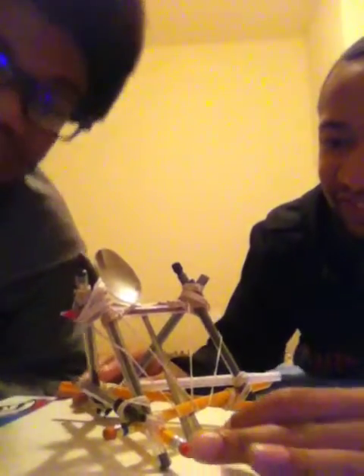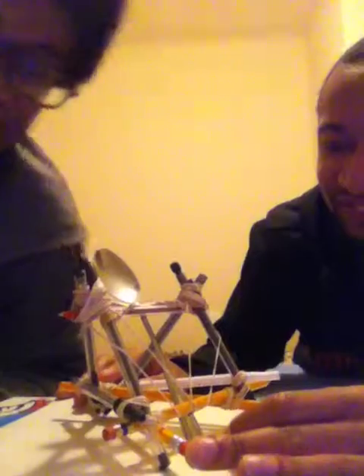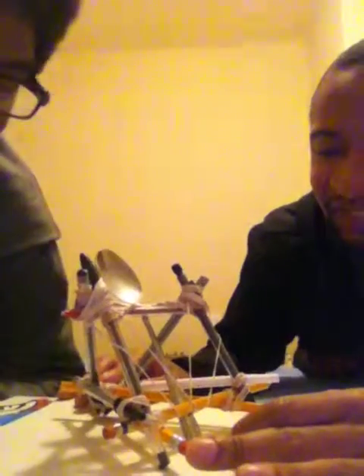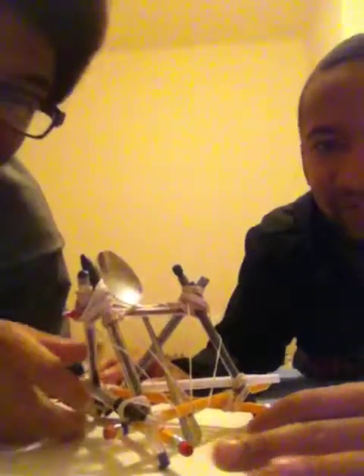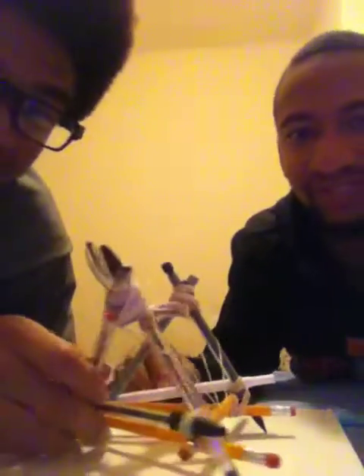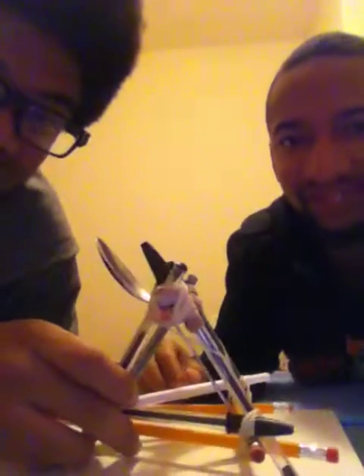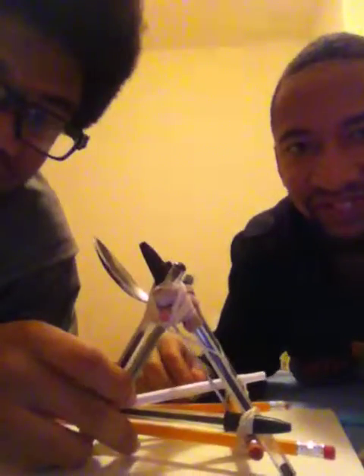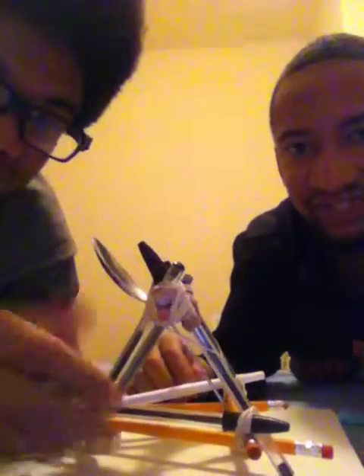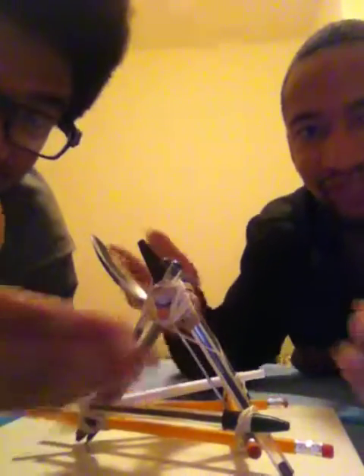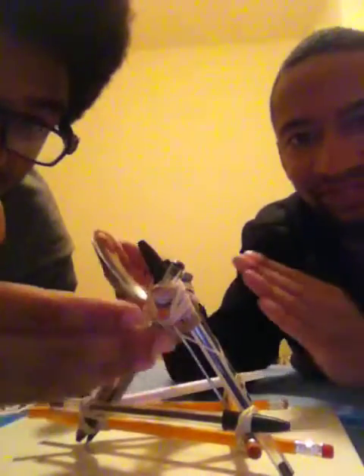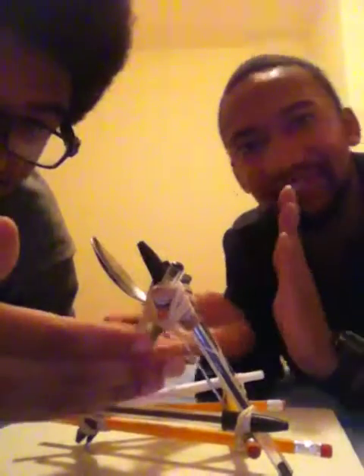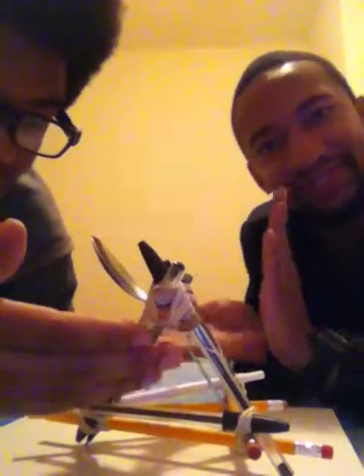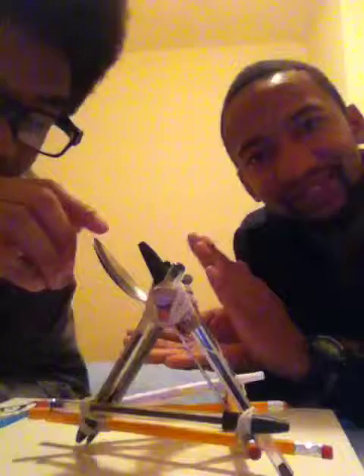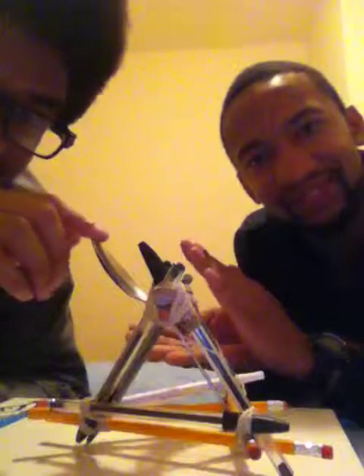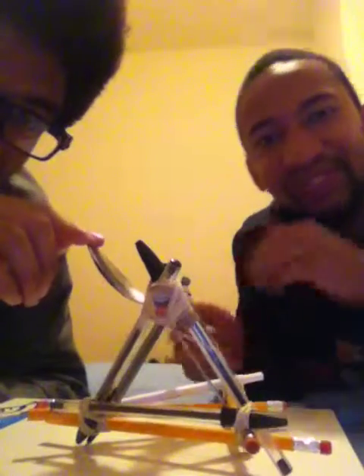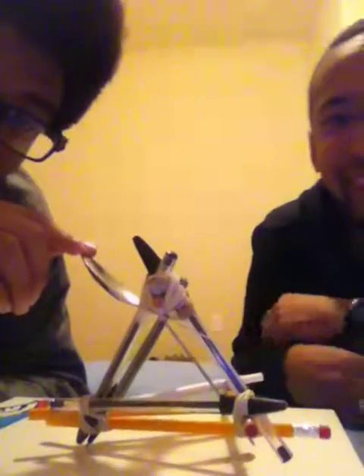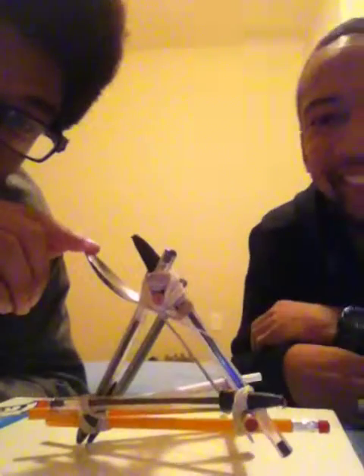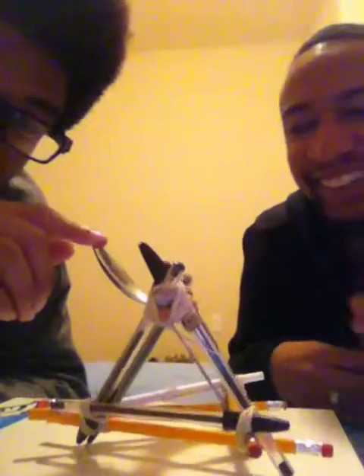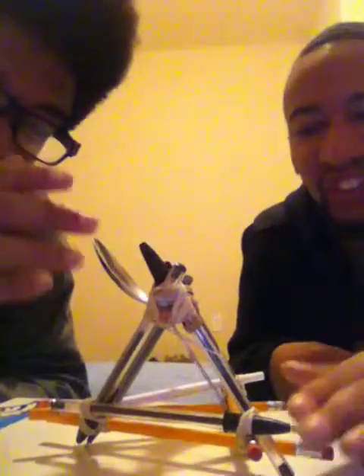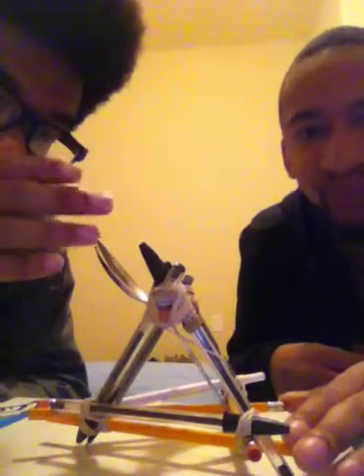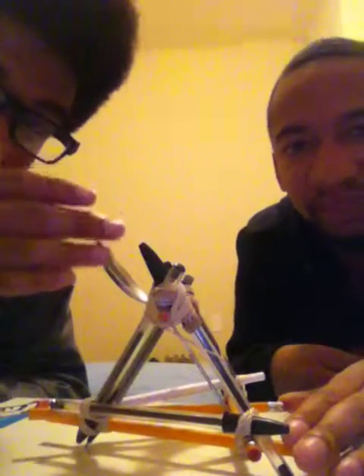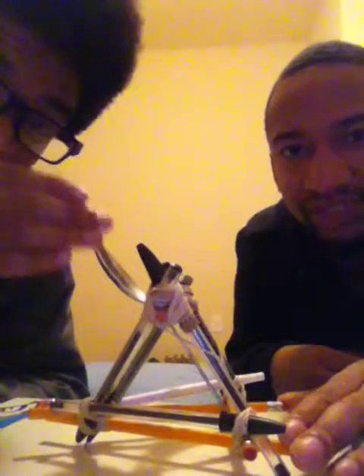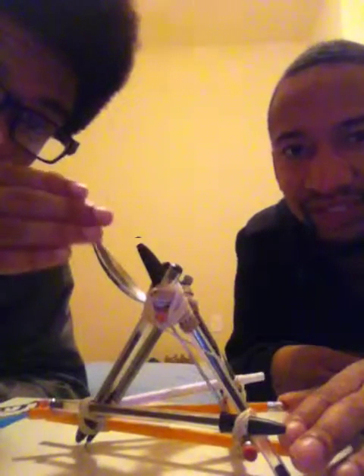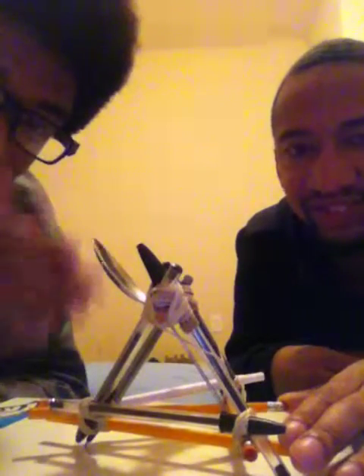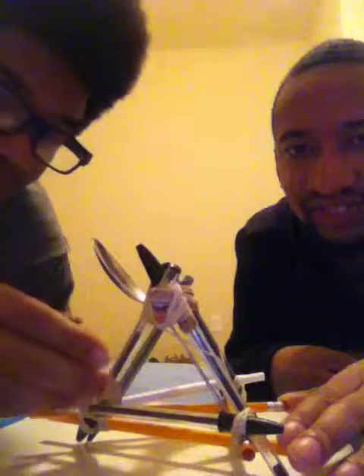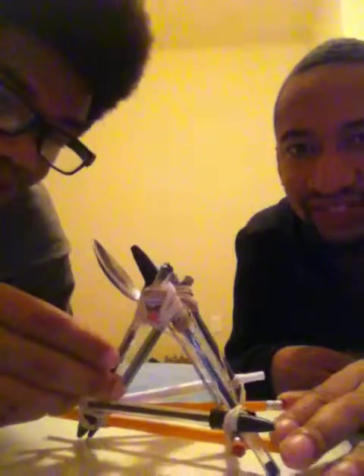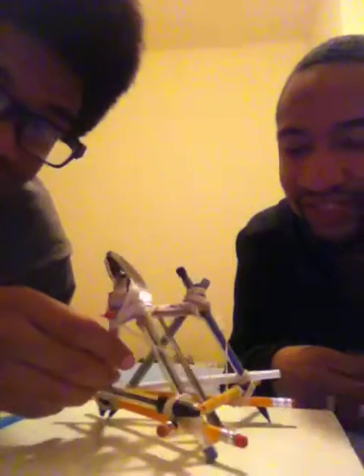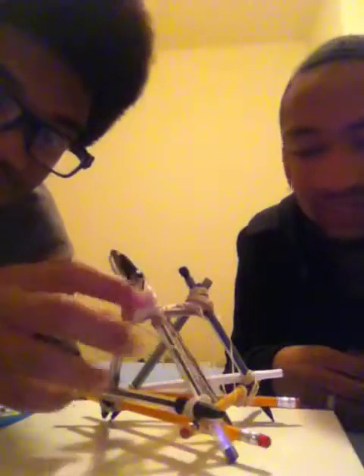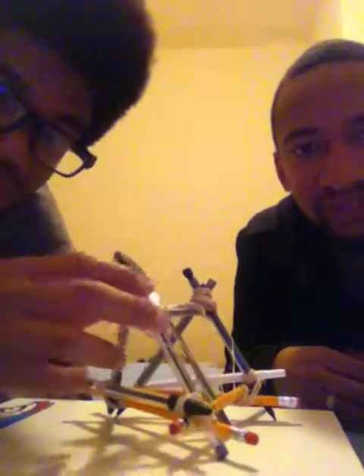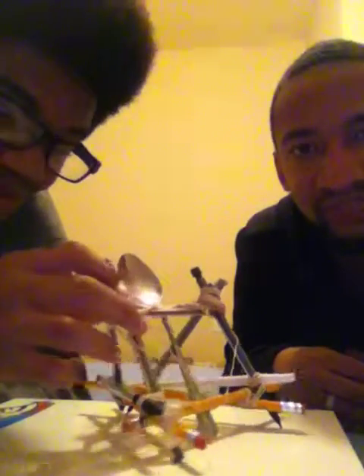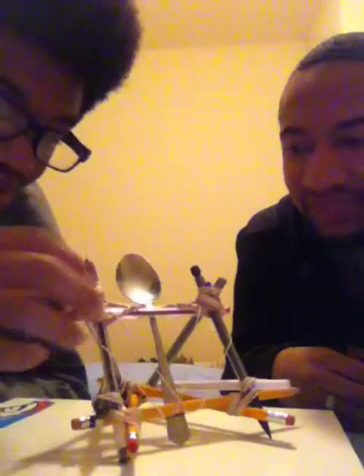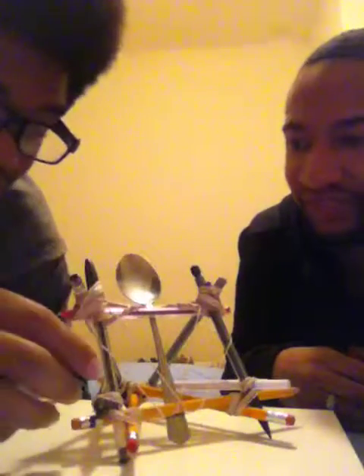We have approximately a 45 degree angle, and when we release our spoon, it'll launch from this point. It won't go to a full 90, which Ms. Black was very specific about.